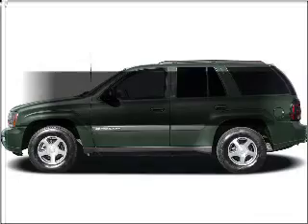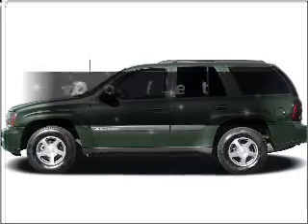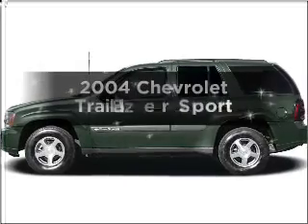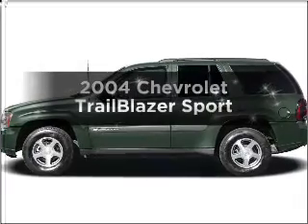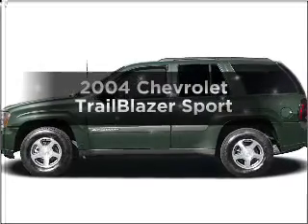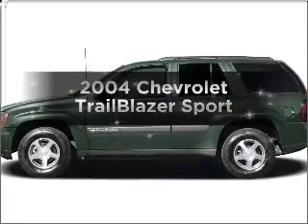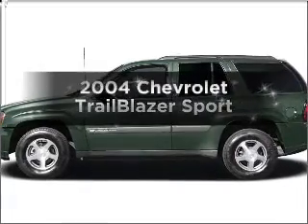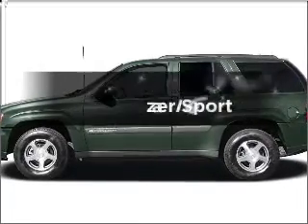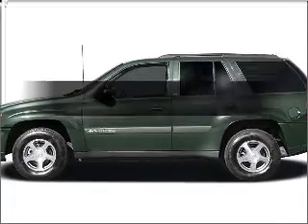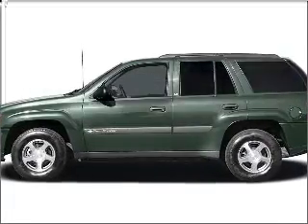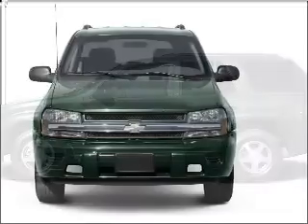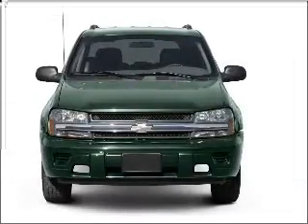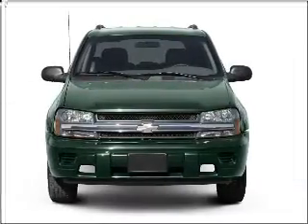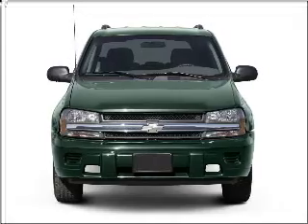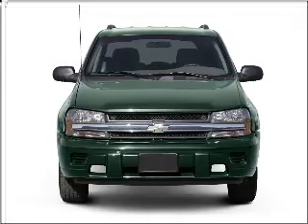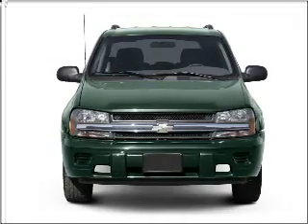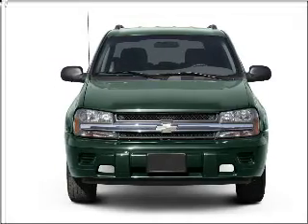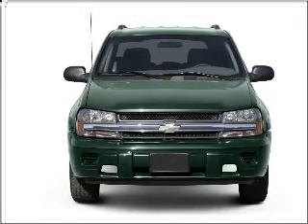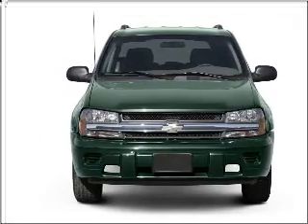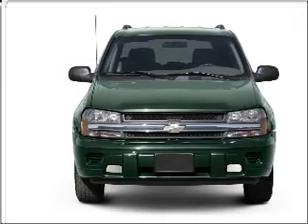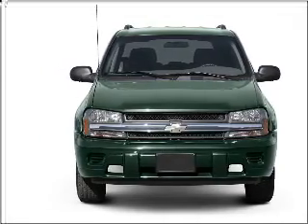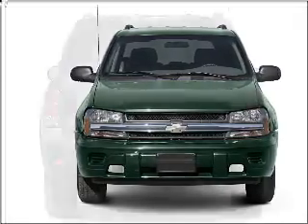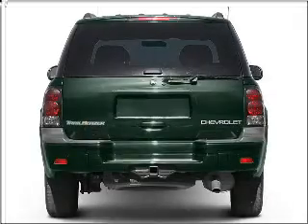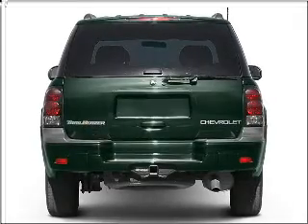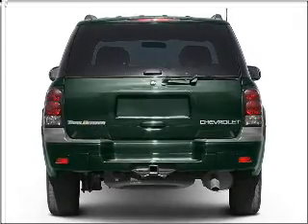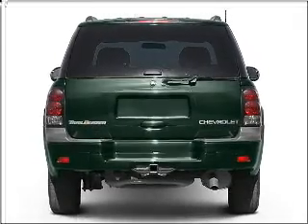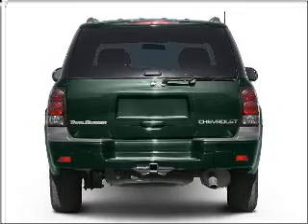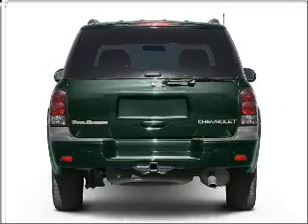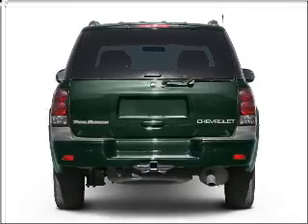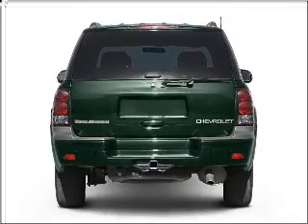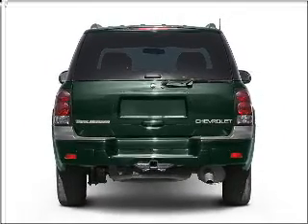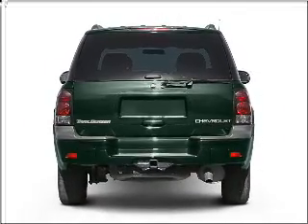Get noticed in this 2004 Chevrolet Trailblazer. This is the set of wheels you've been looking for. With a solid 6-cylinder engine connected to a smooth shifting automatic transmission, anti-lock brakes help you bring your vehicle to a safe stop.